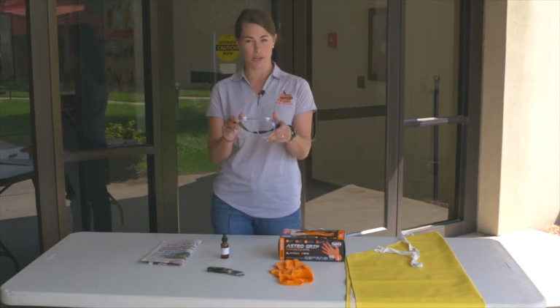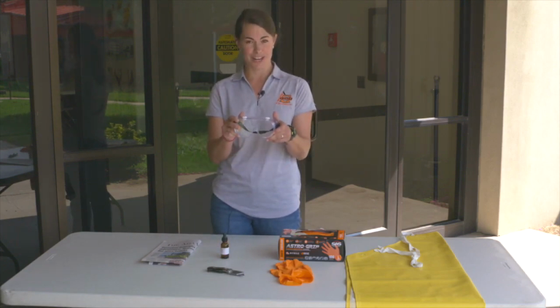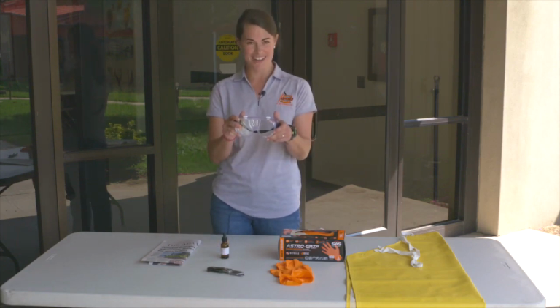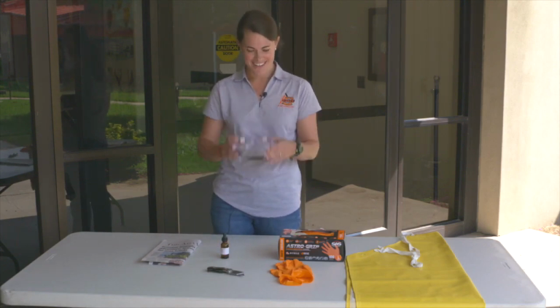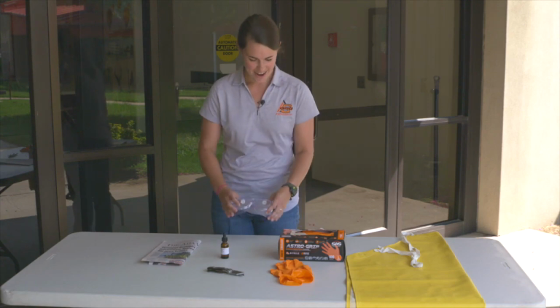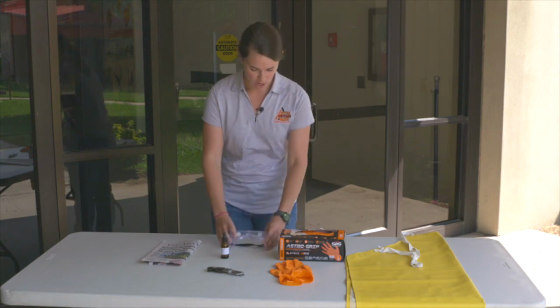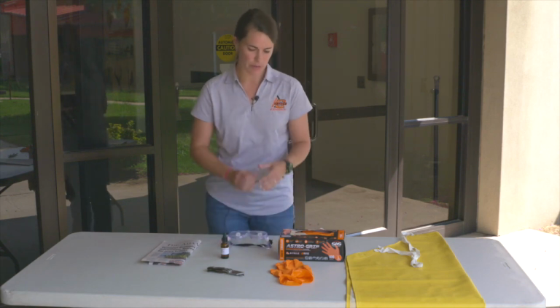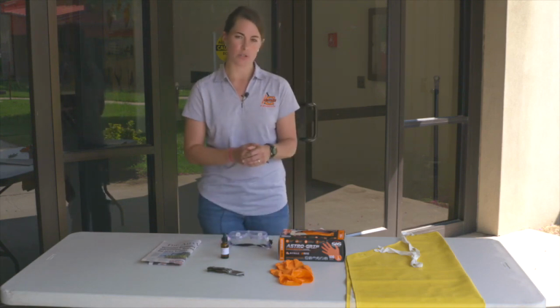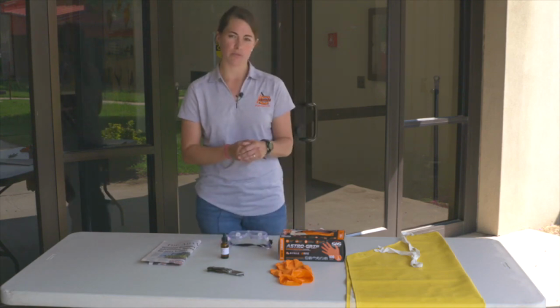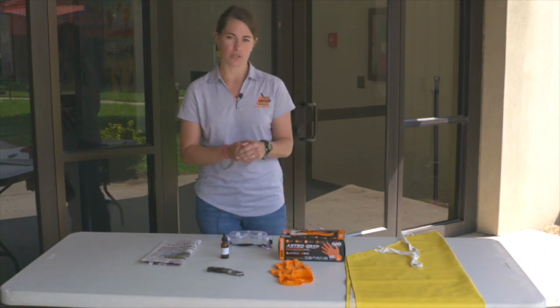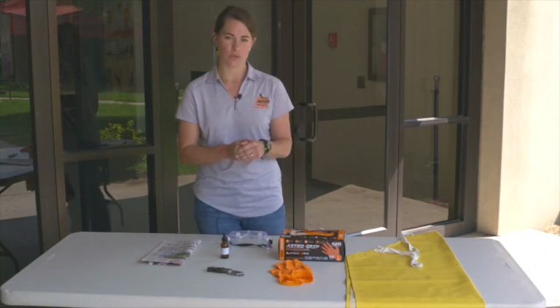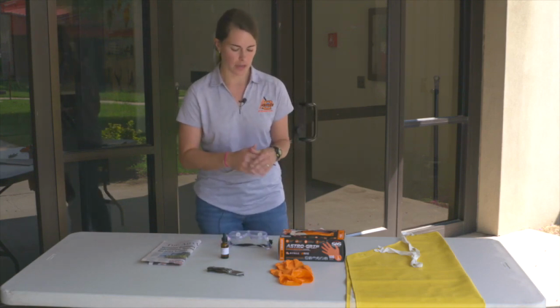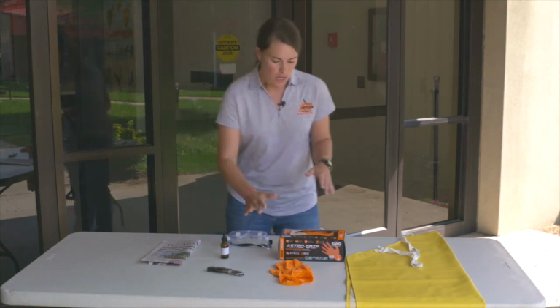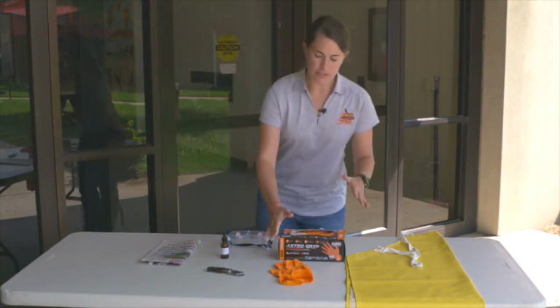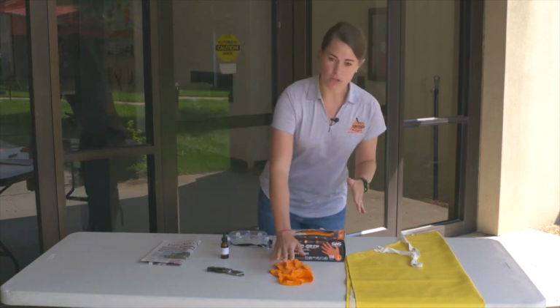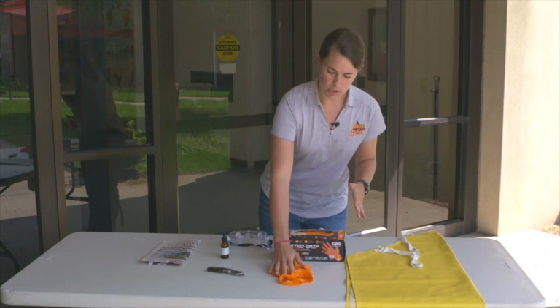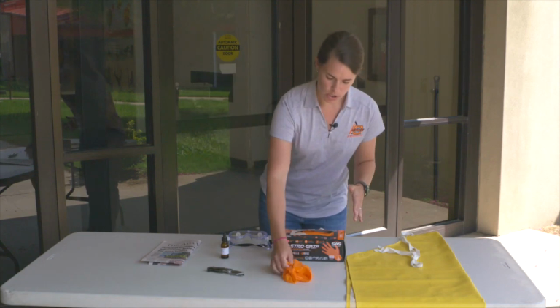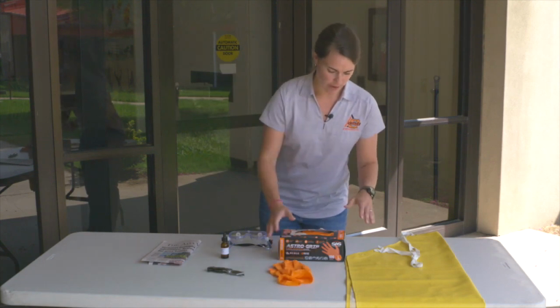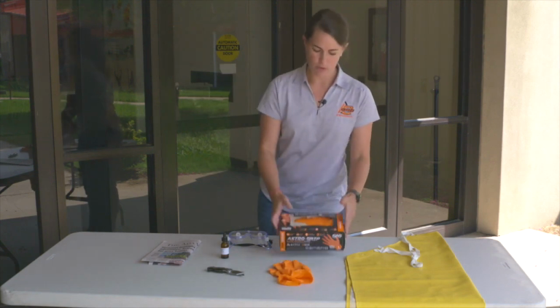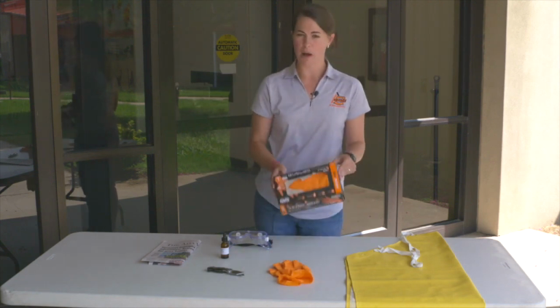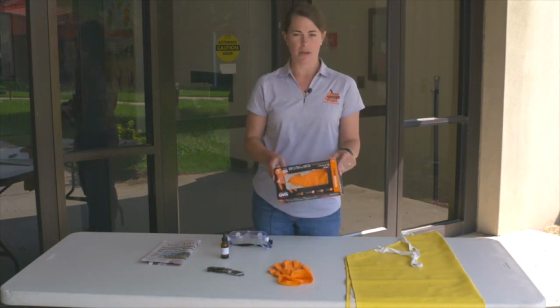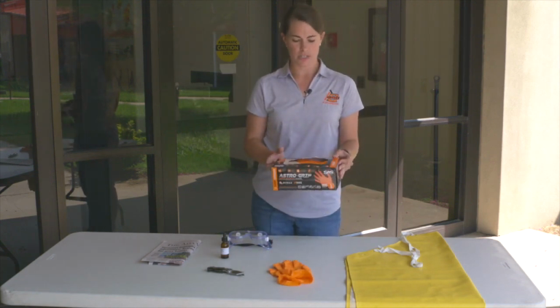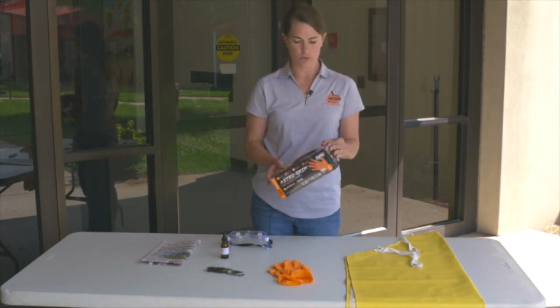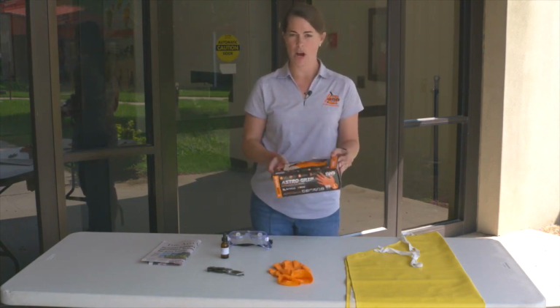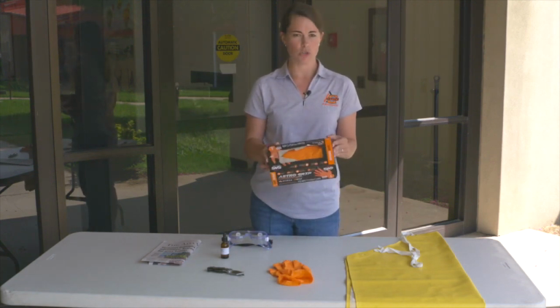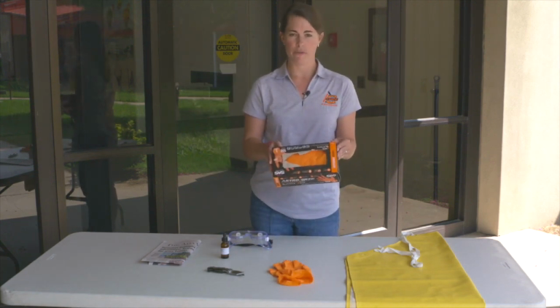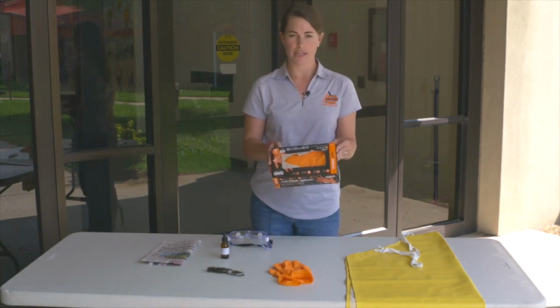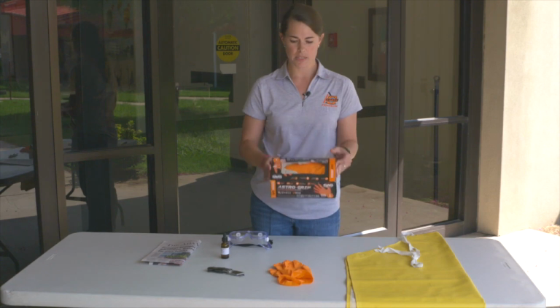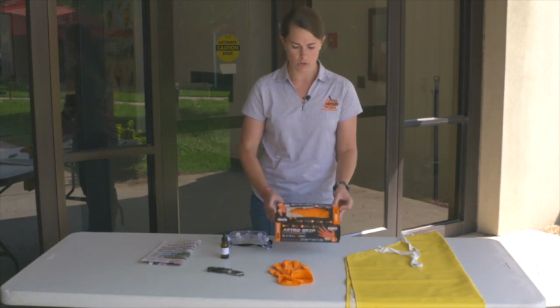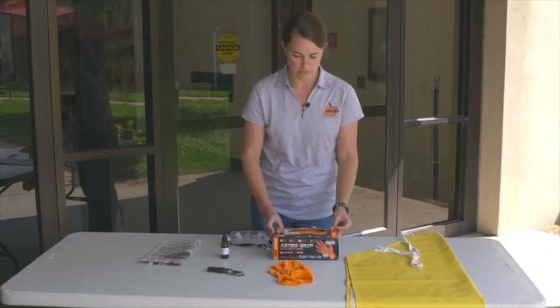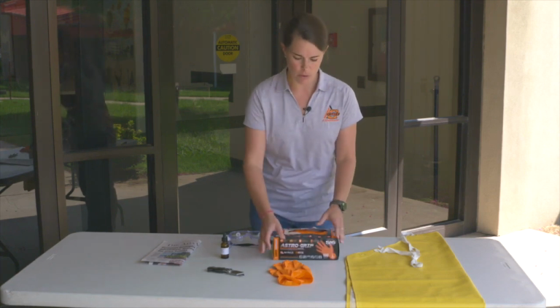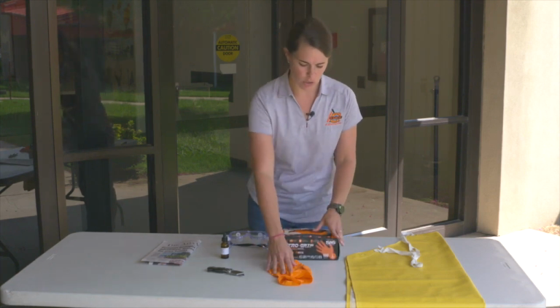We want you to protect your eyes. Goggles are important, or some sort of sunglasses or that sort of thing. Gloves, of course, we would encourage you to have. I keep a box of these in my office so we can grab them easily — you use them for a variety of things. Gloves are very important to use.